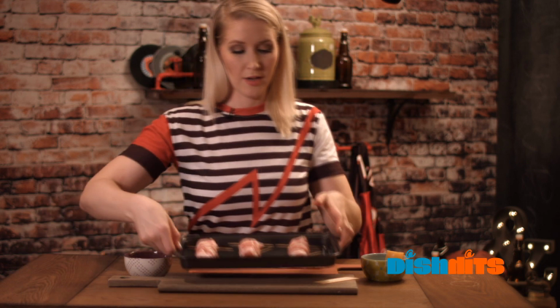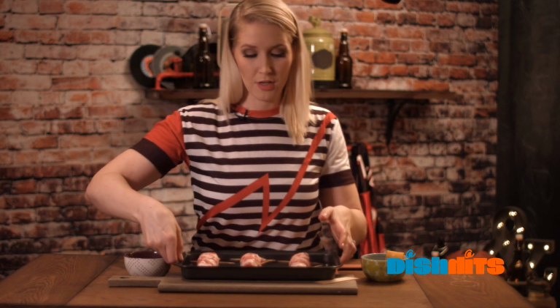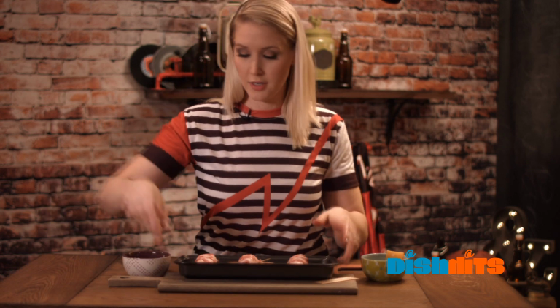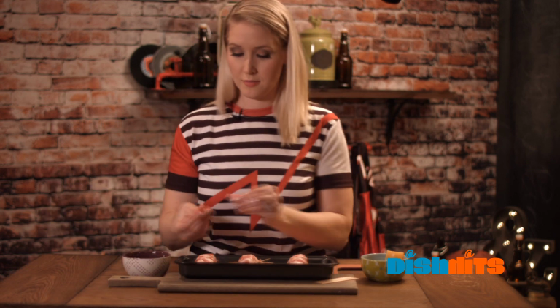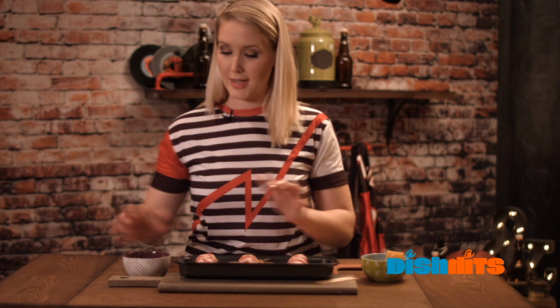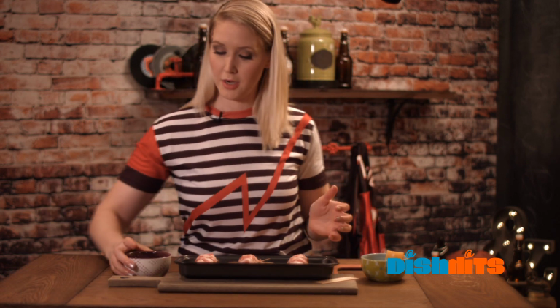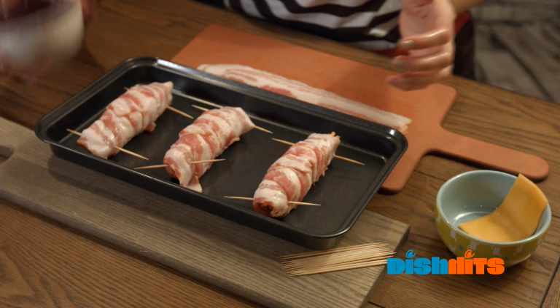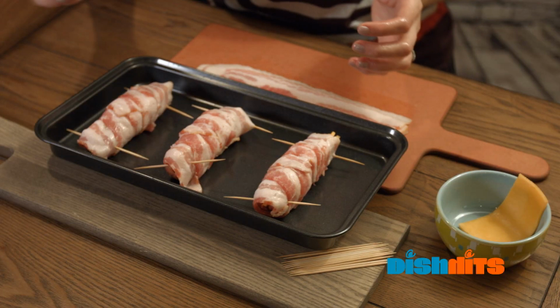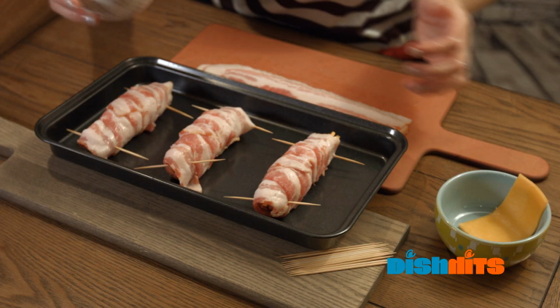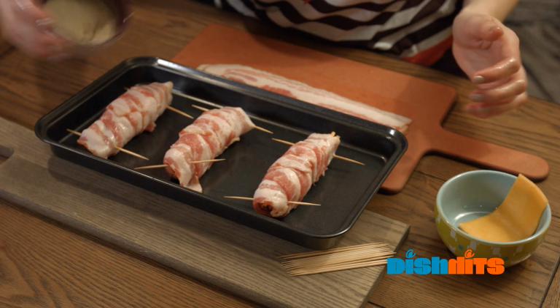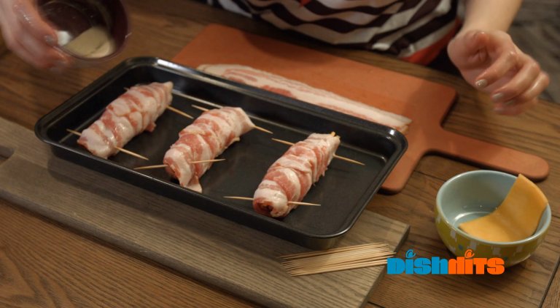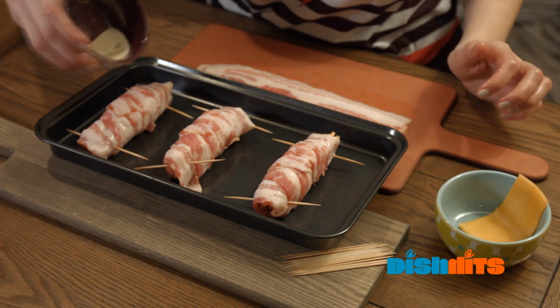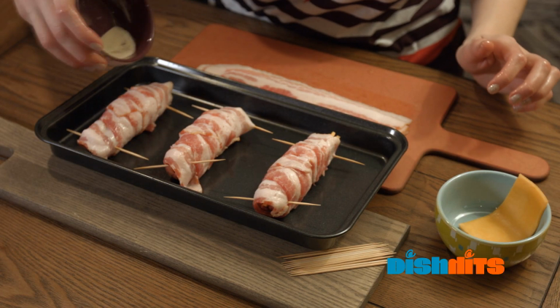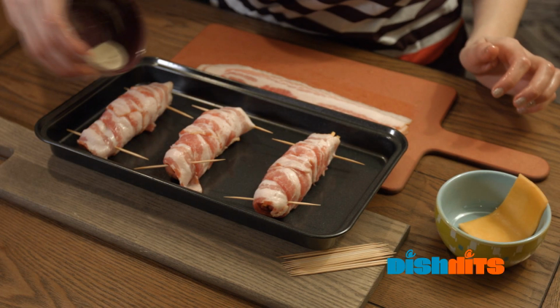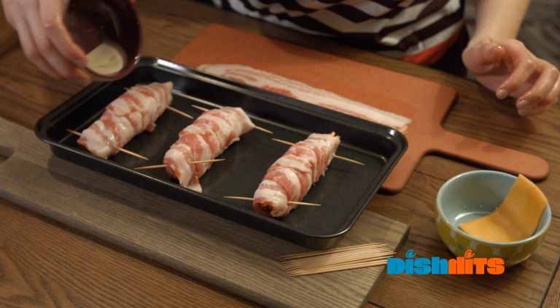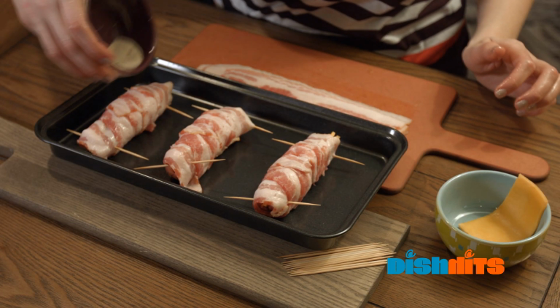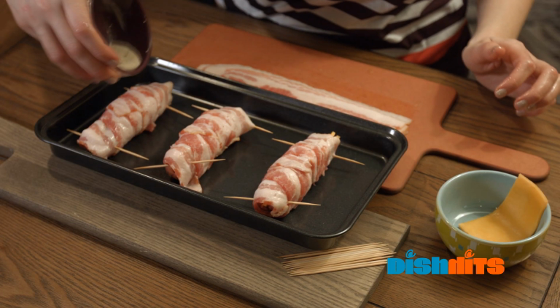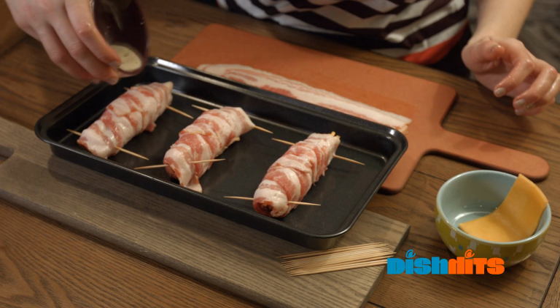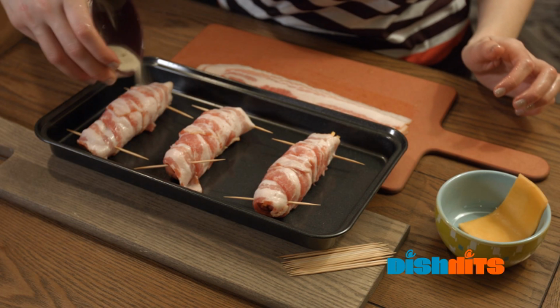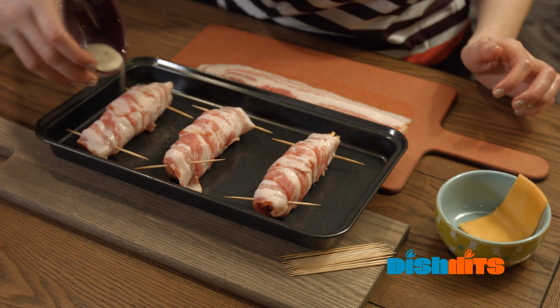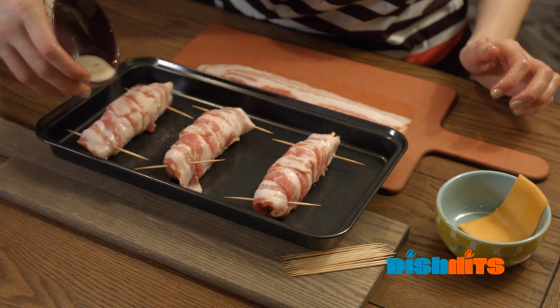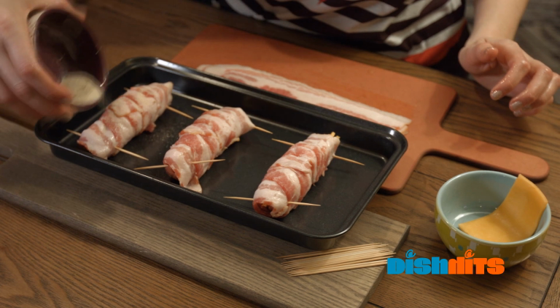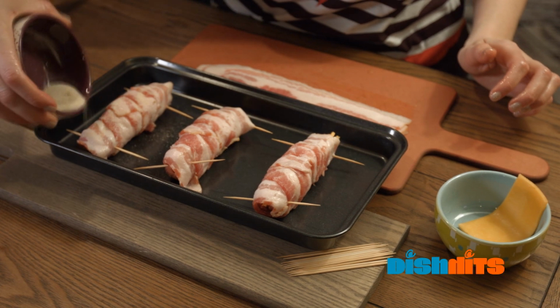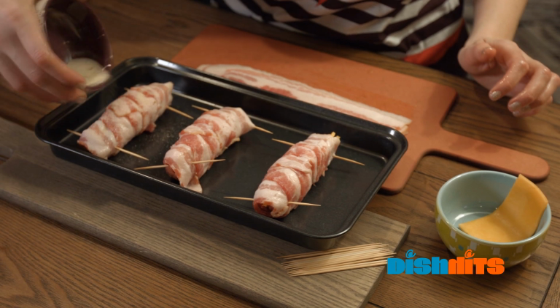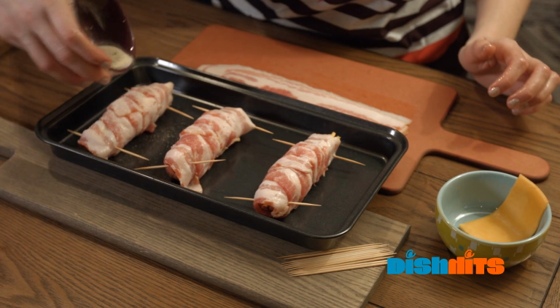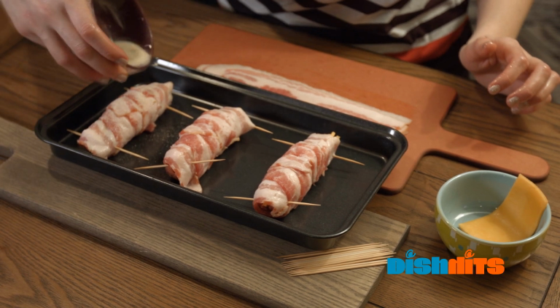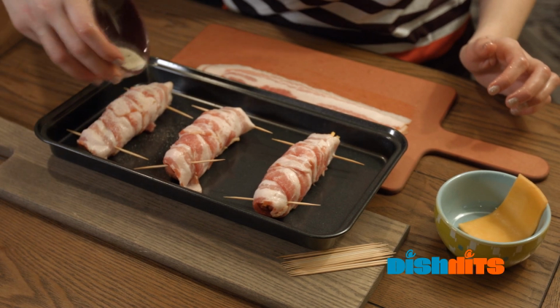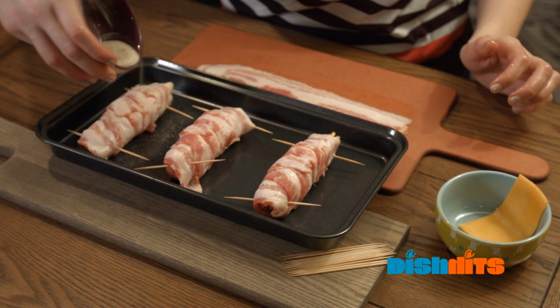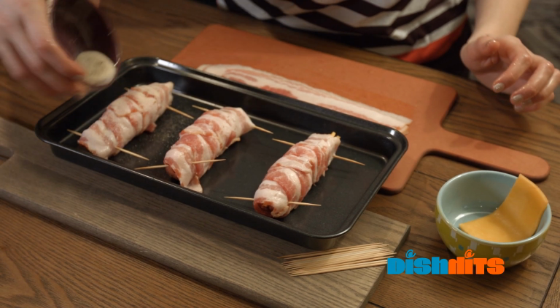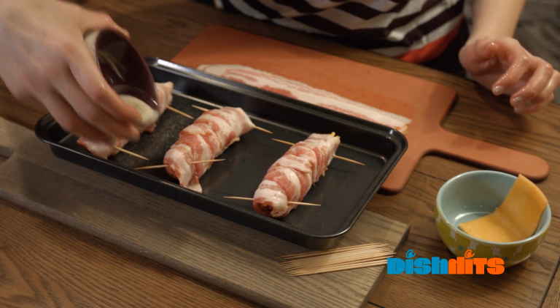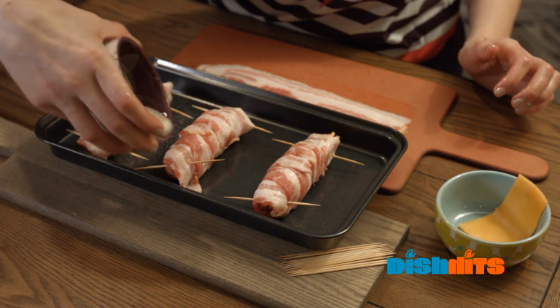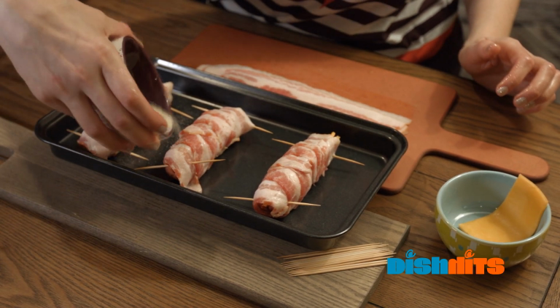Last part is we're just gonna season with our seasonings — onion powder, garlic powder, salt and pepper to taste. We've just combined them all here and just sprinkle over to your little heart's content.